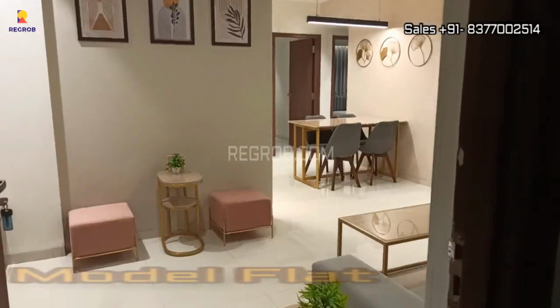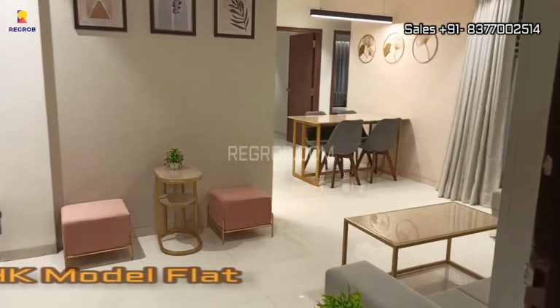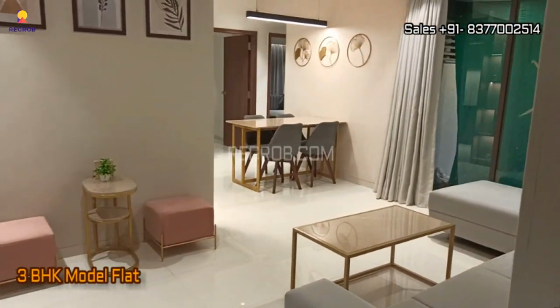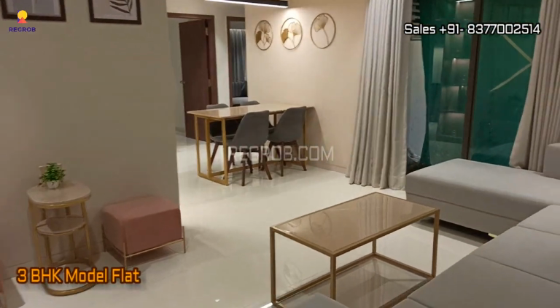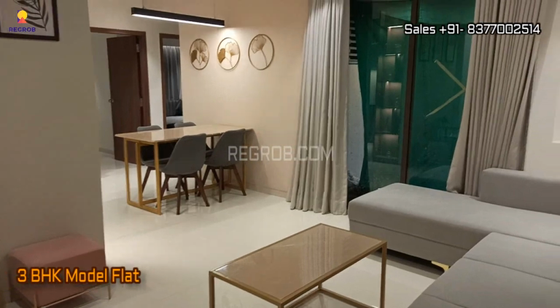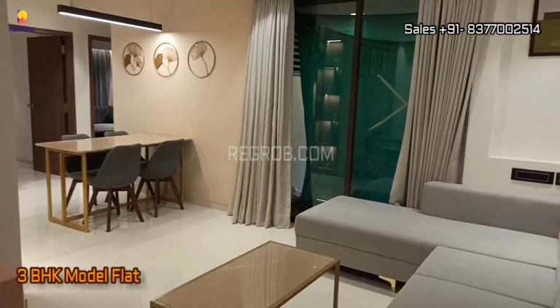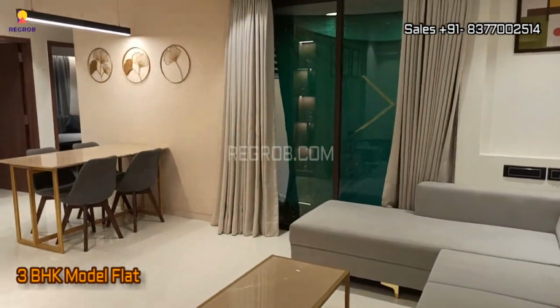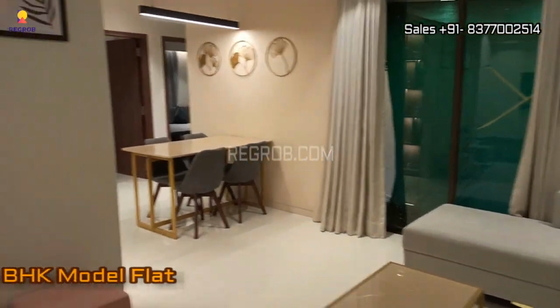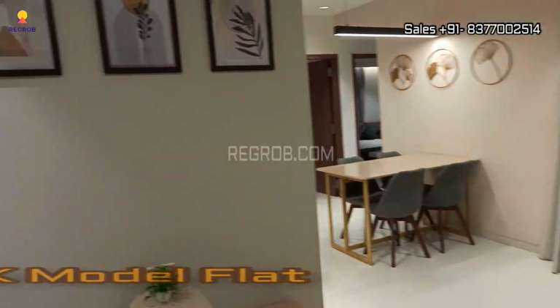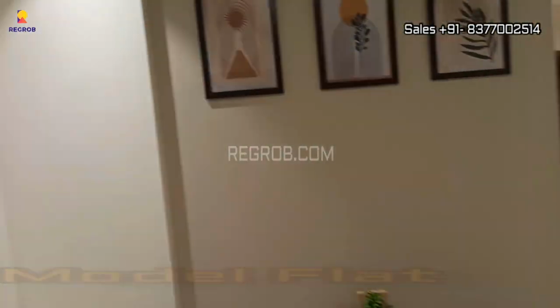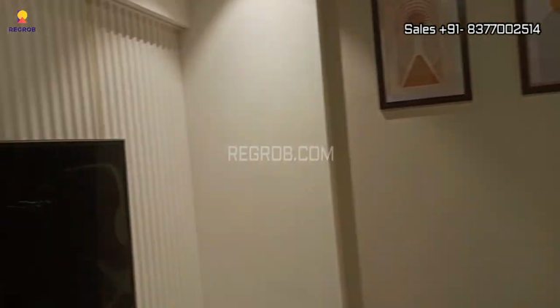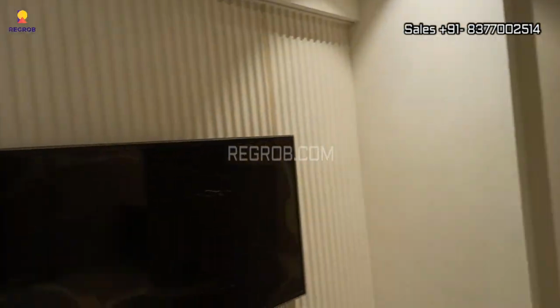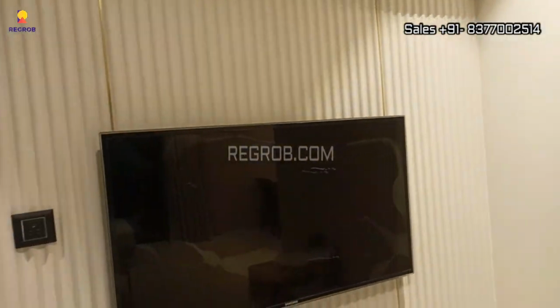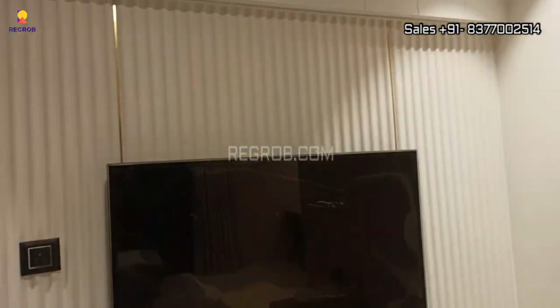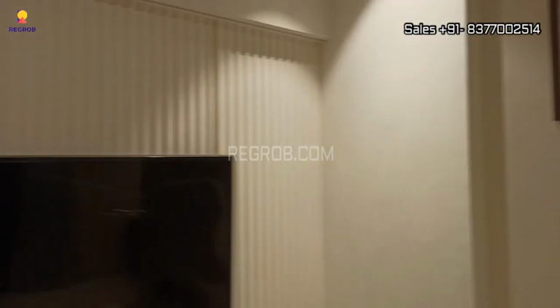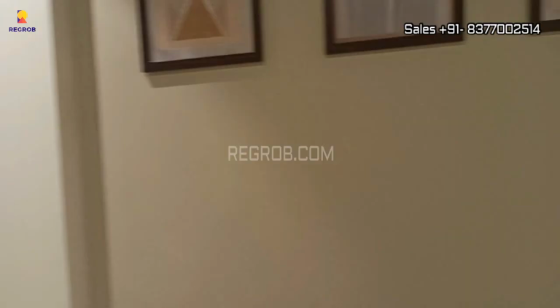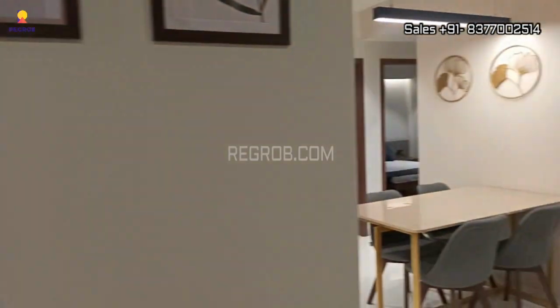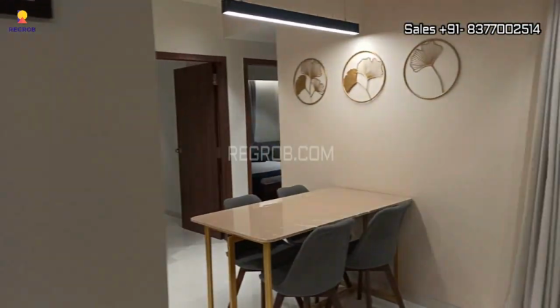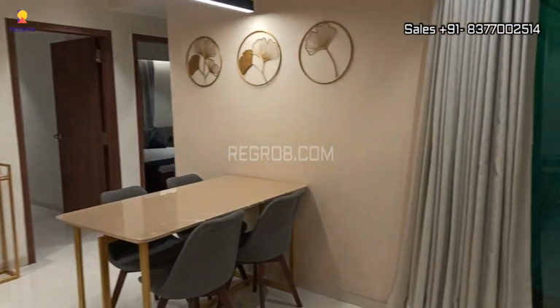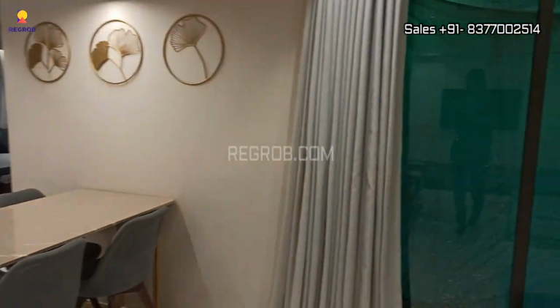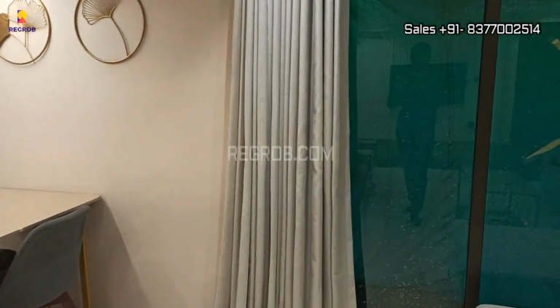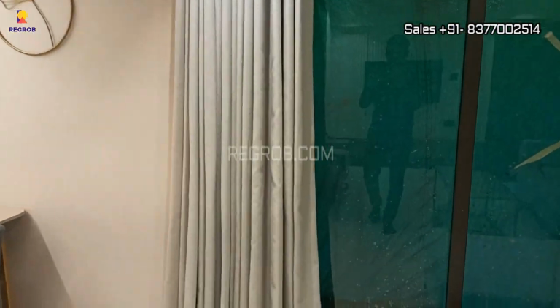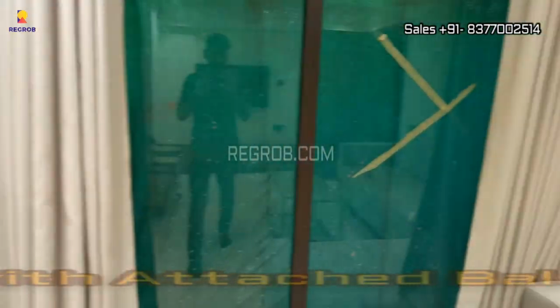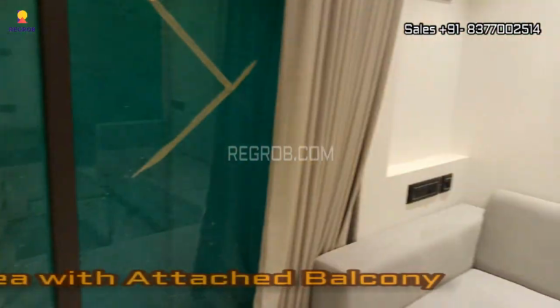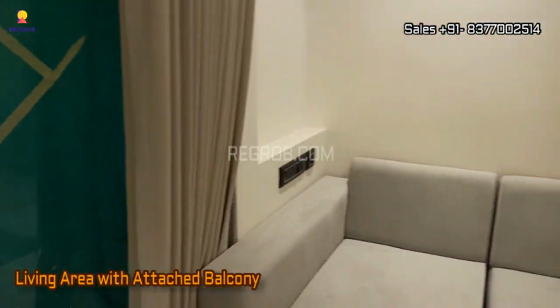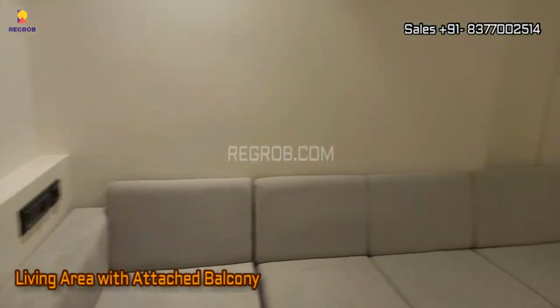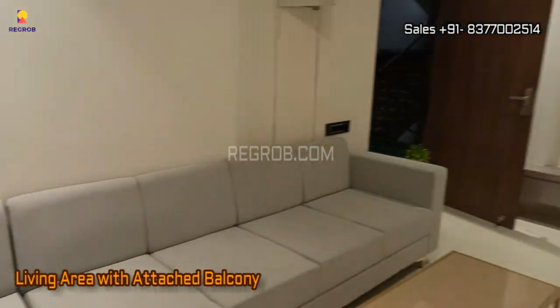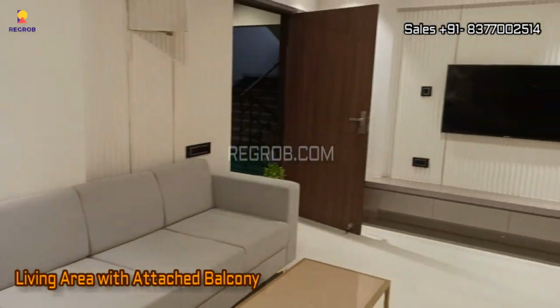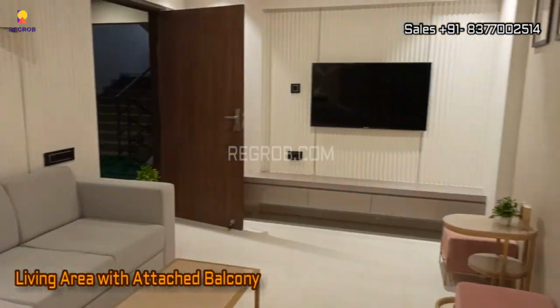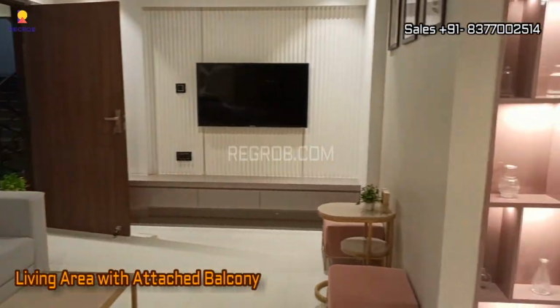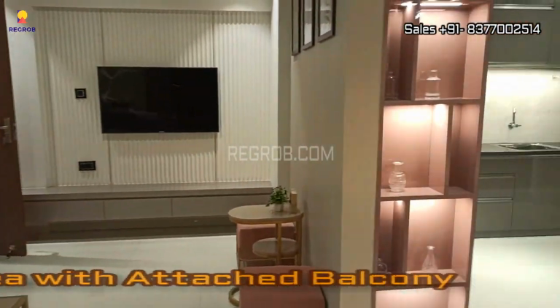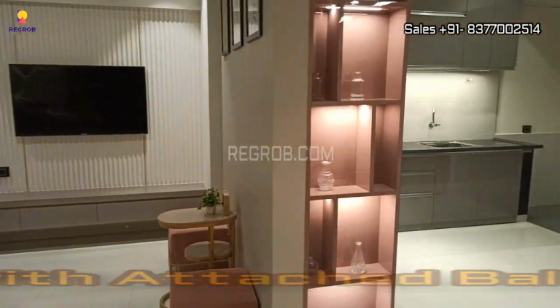Now let's have a look at their 3BHK model flat. Here's the main entrance, and this is the living area which is designed with an attached balcony.